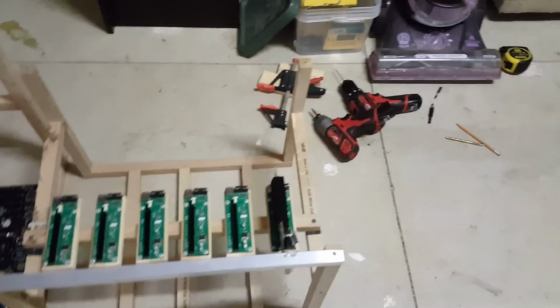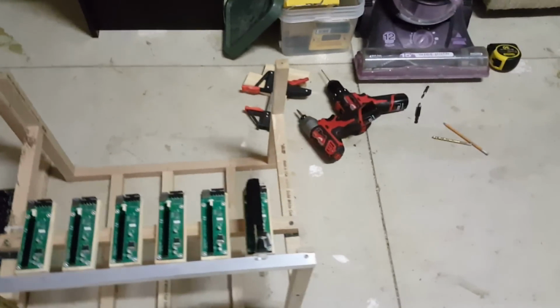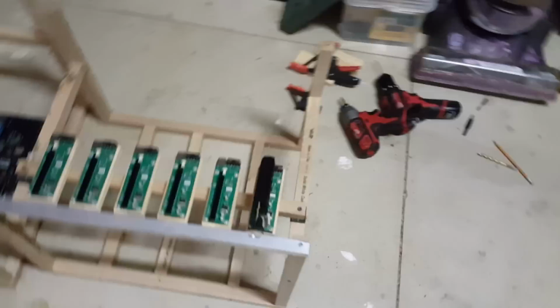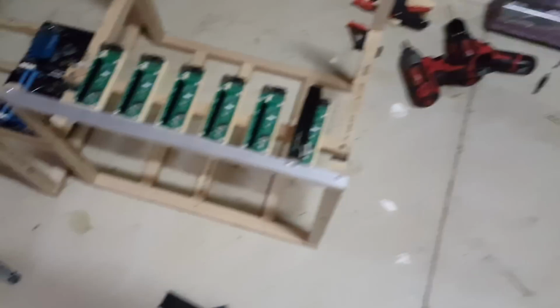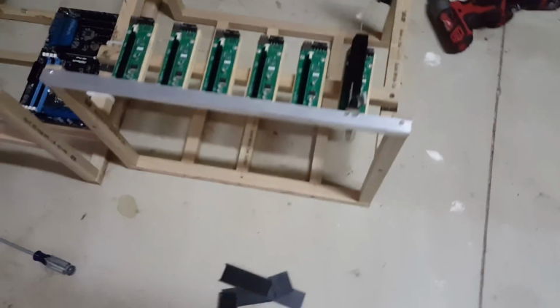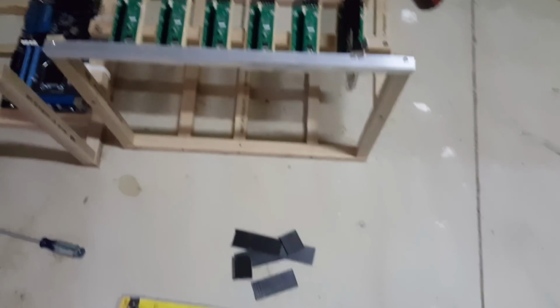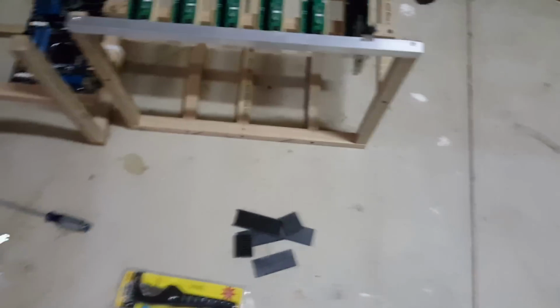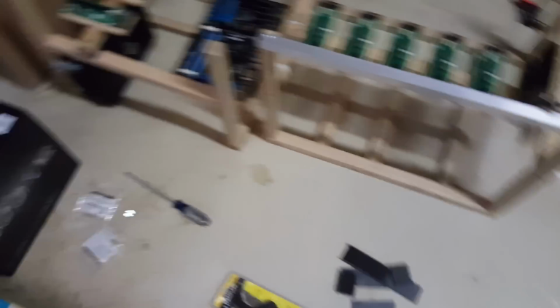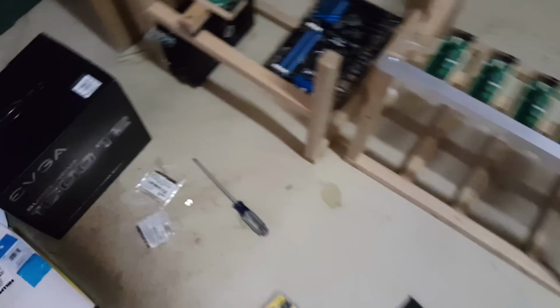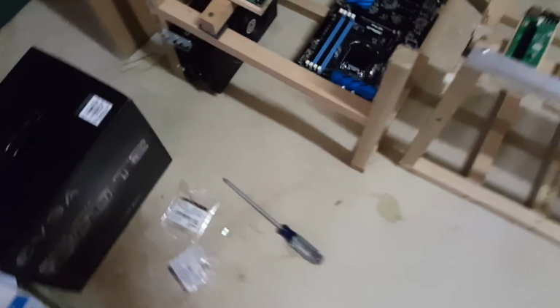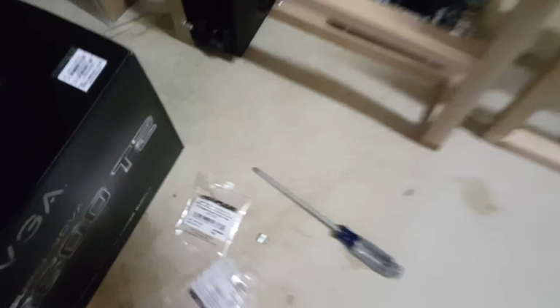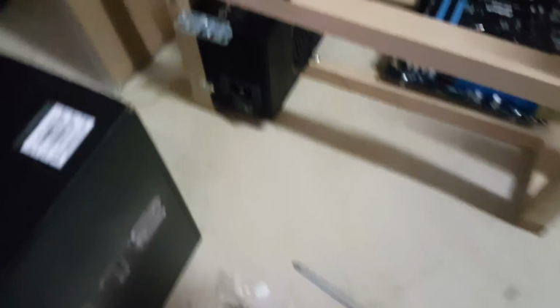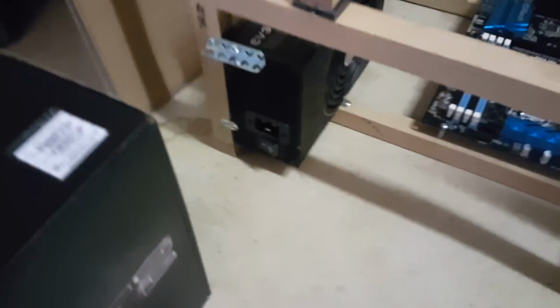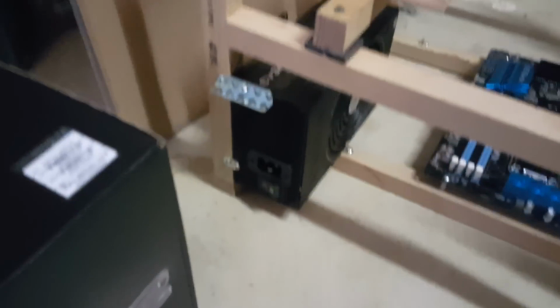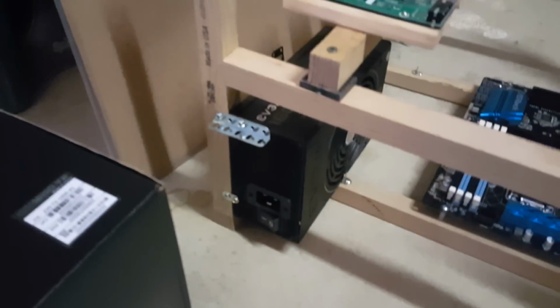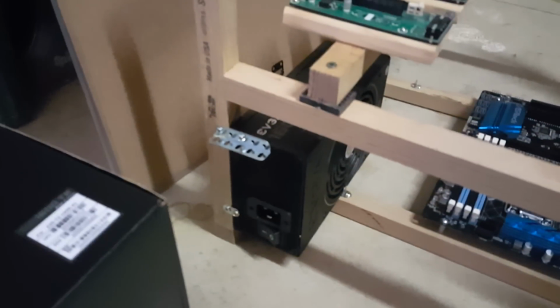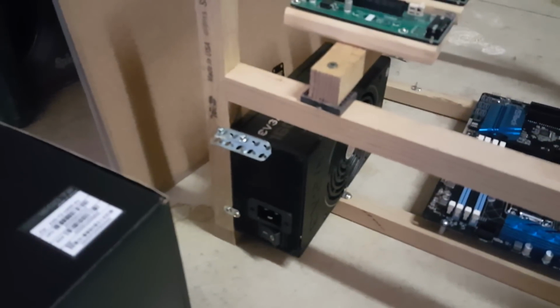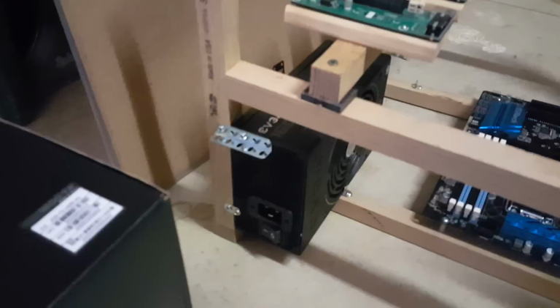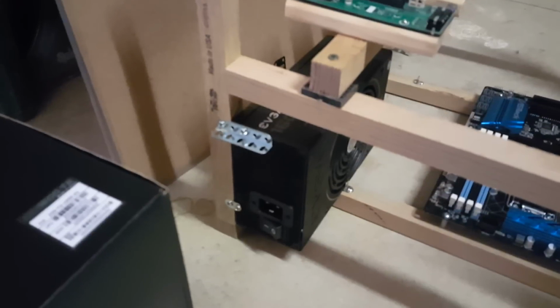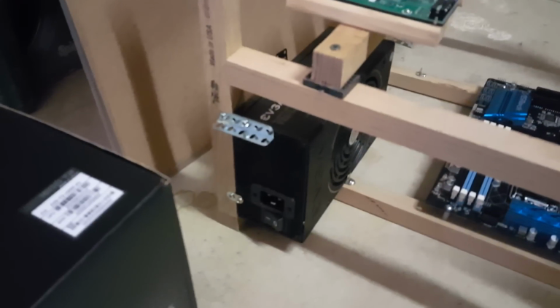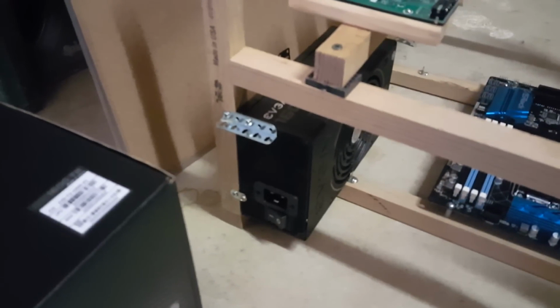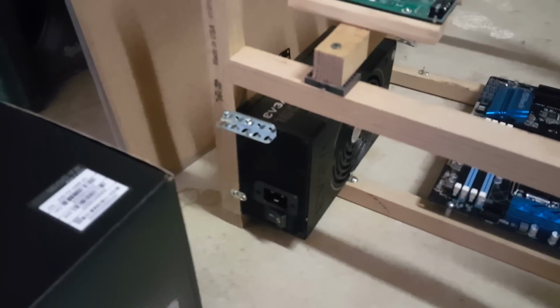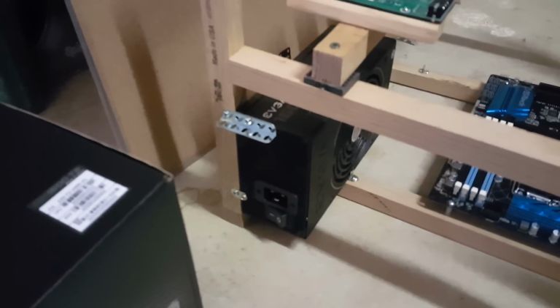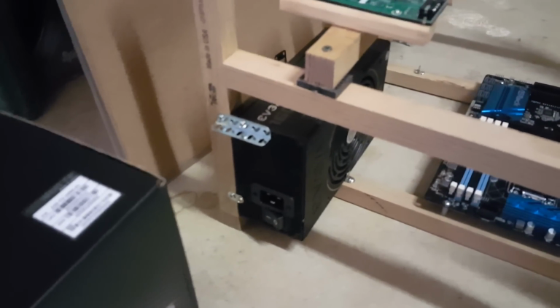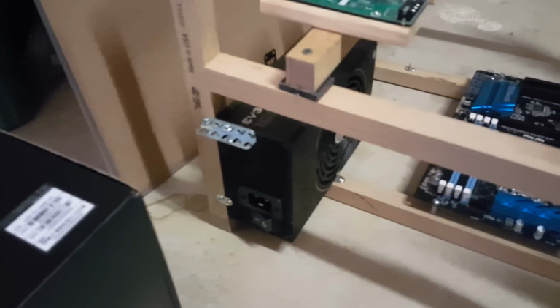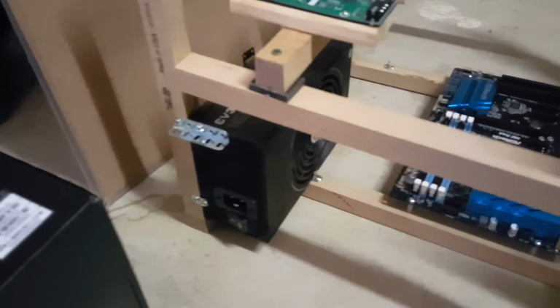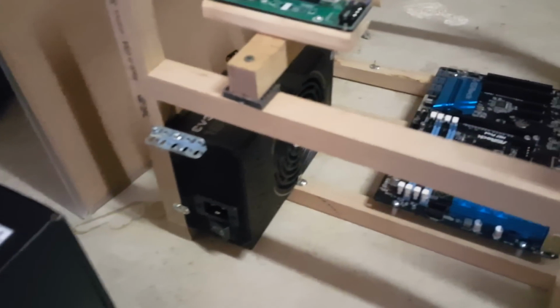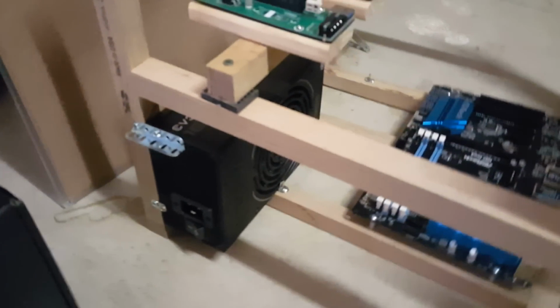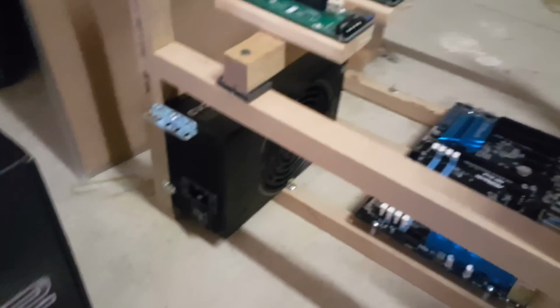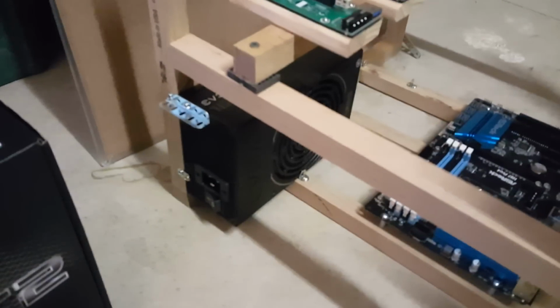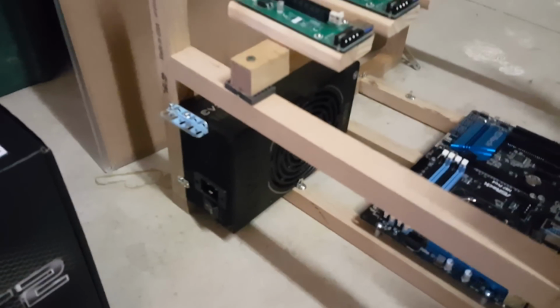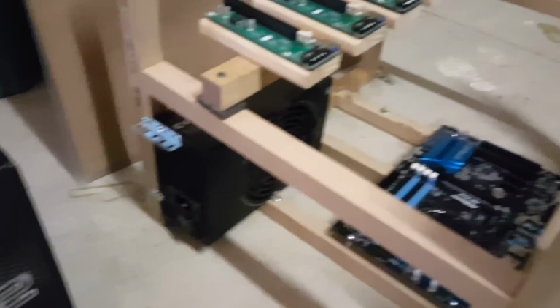The power supply just sits on this back end. I just used some brackets and screwed it into place. Pretty simple, guys.